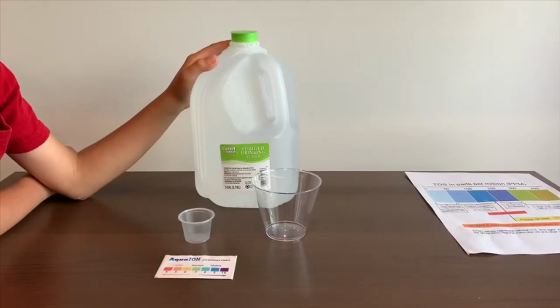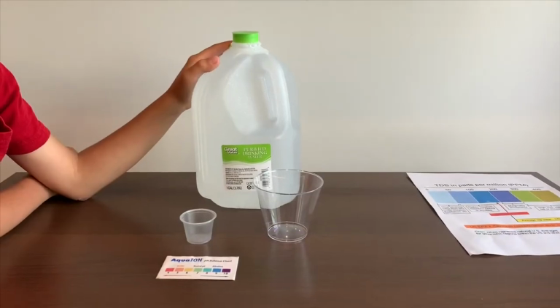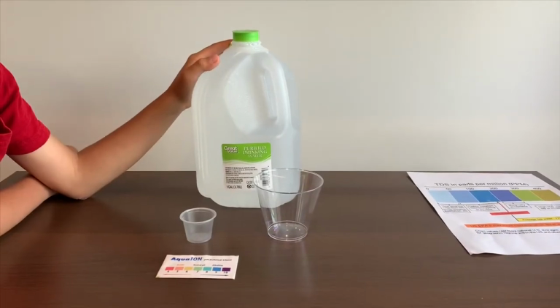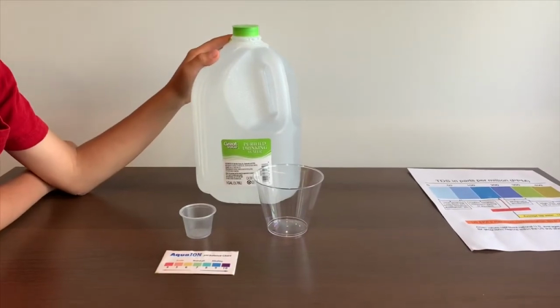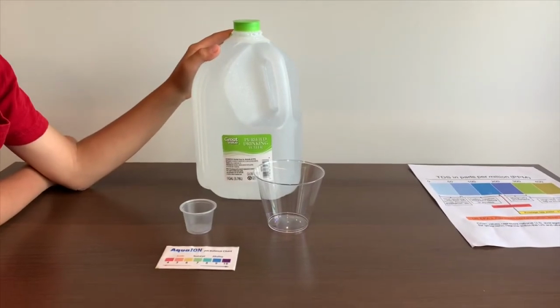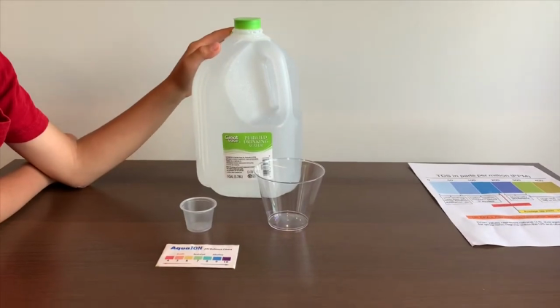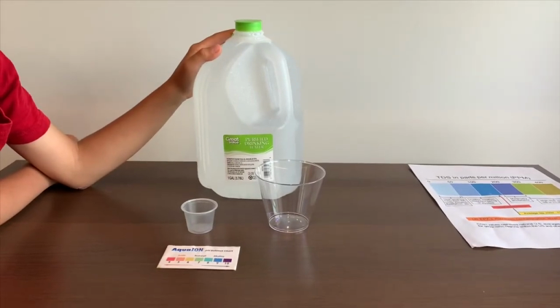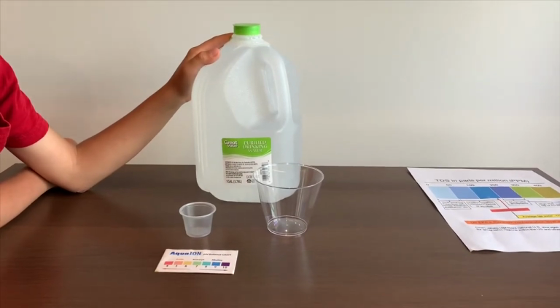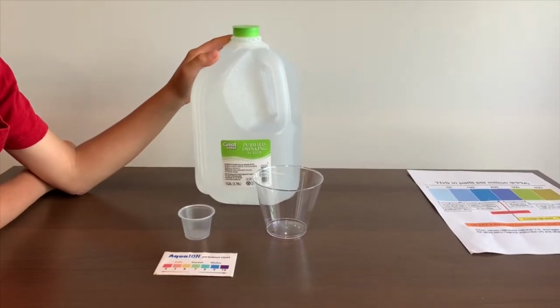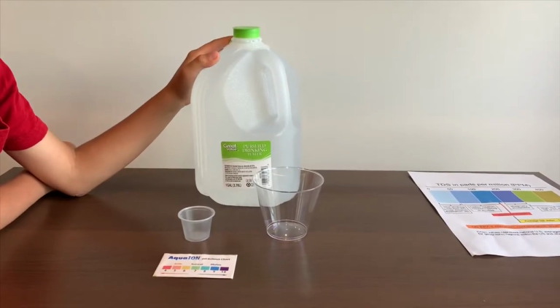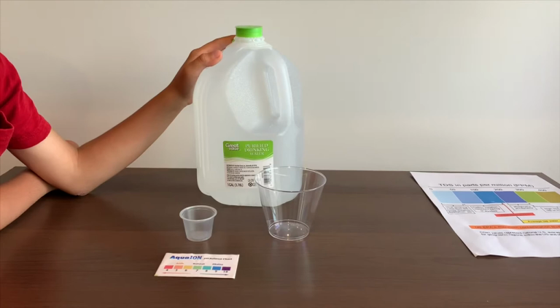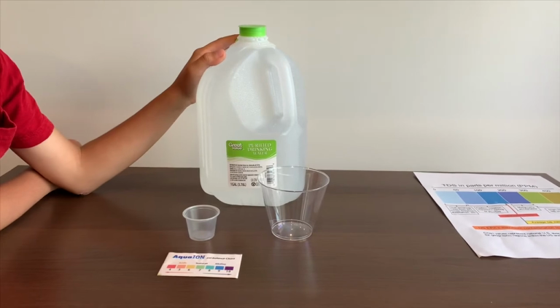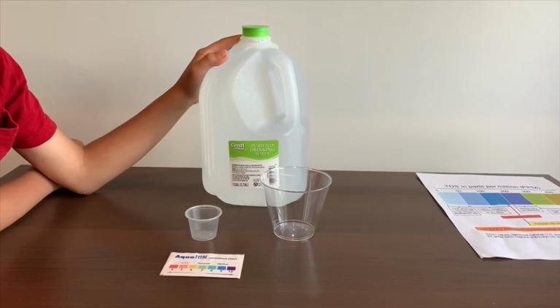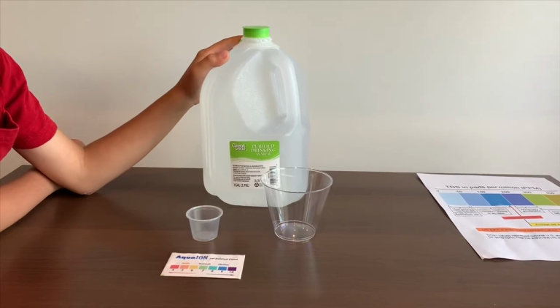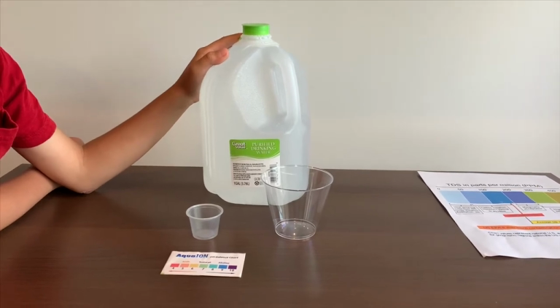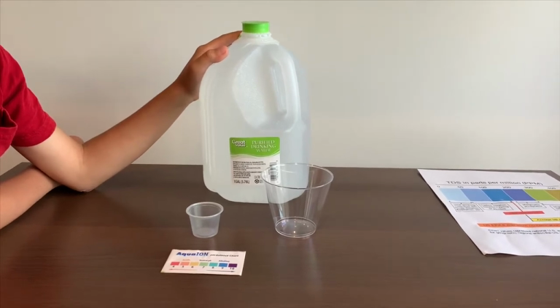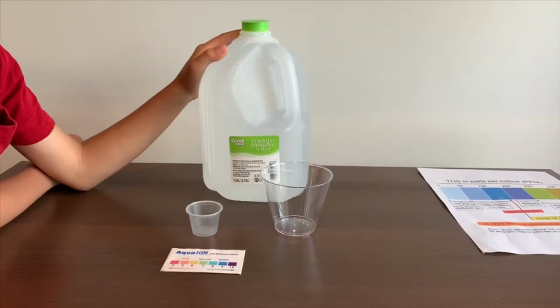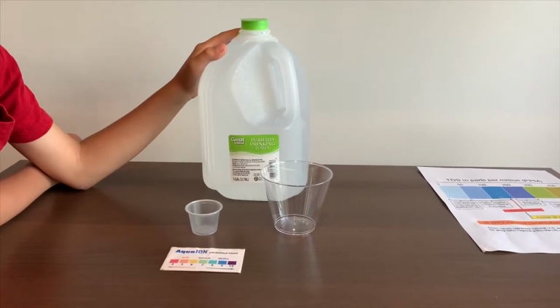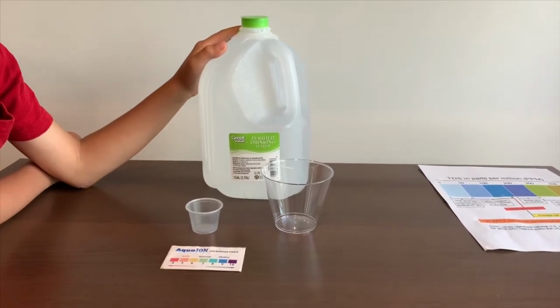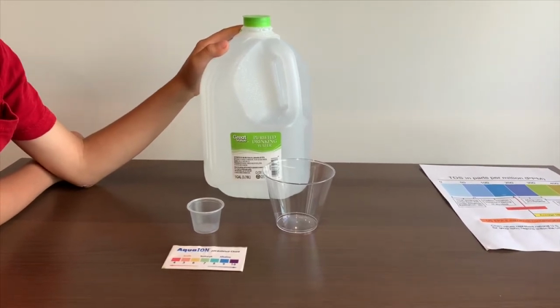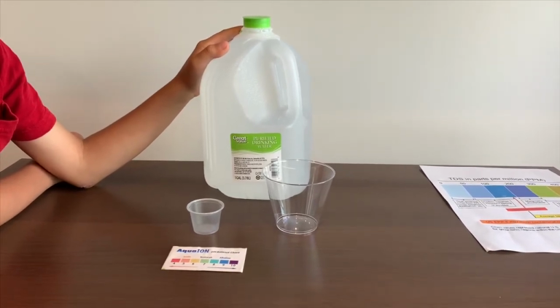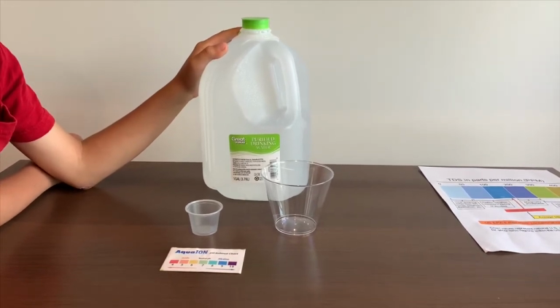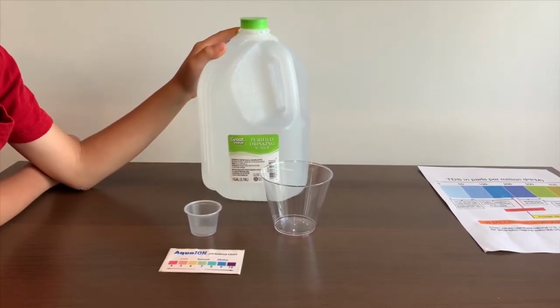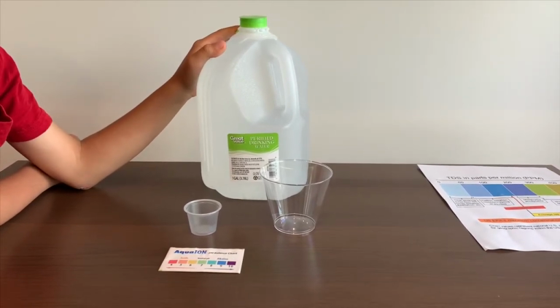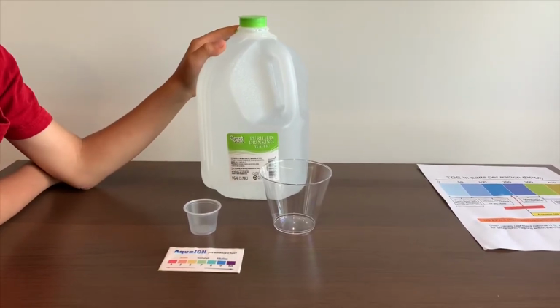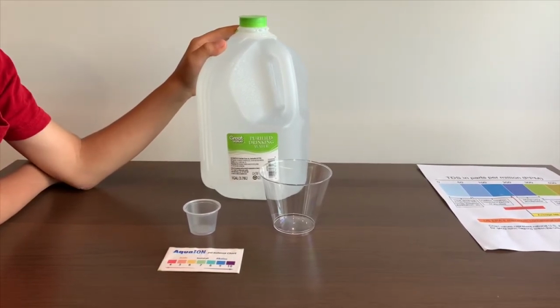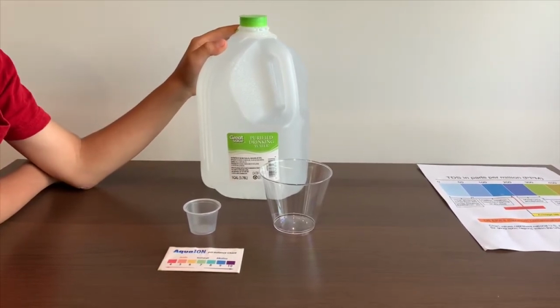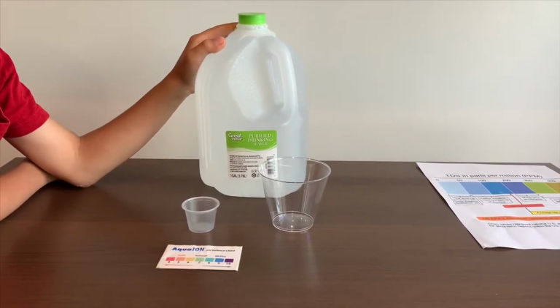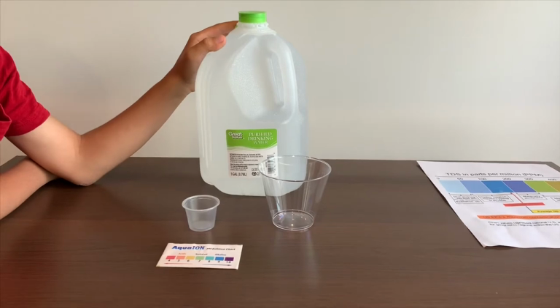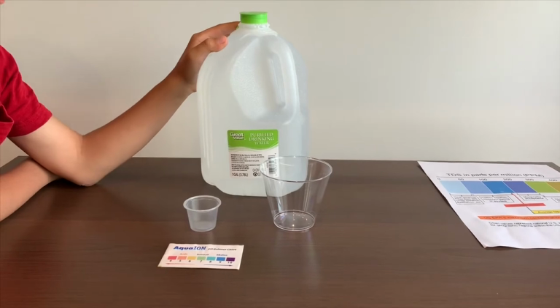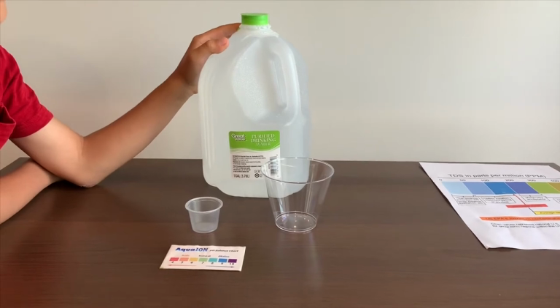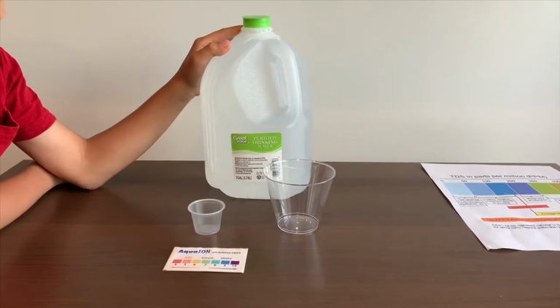This is Great Value purified drinking water. It costs $0.94 and it's sourced from California, USA. We bought it from Walmart.